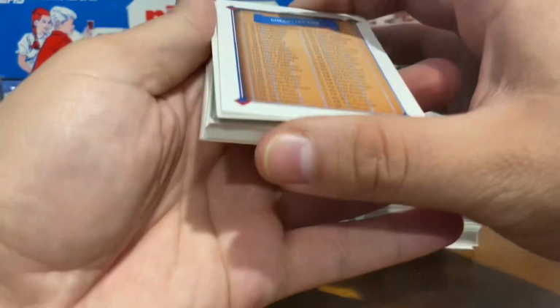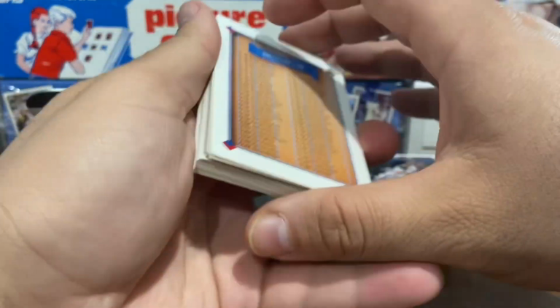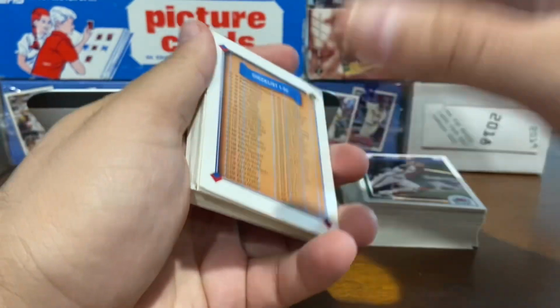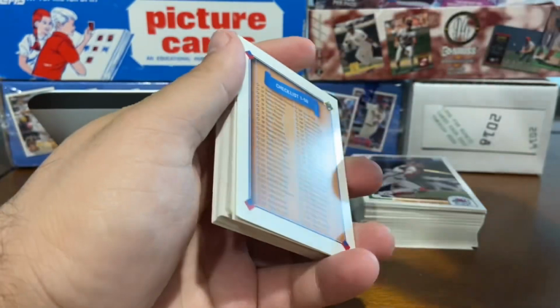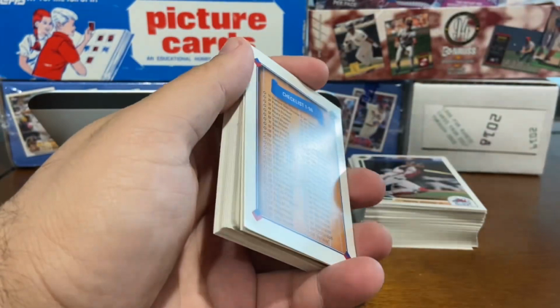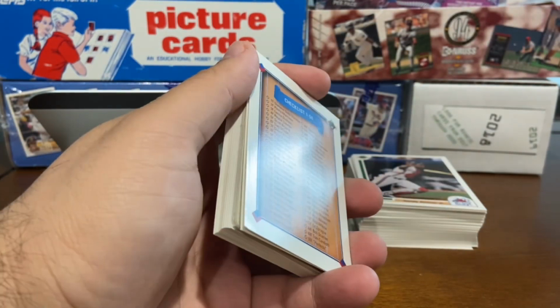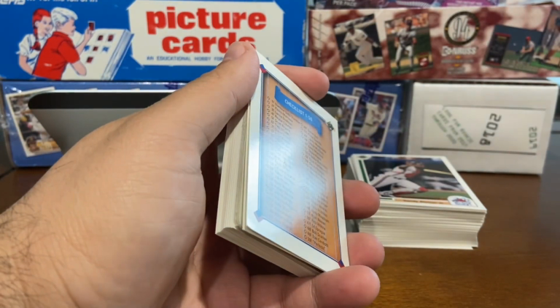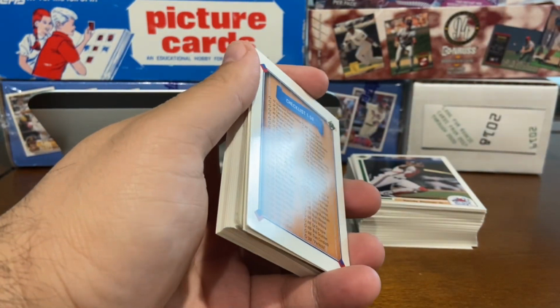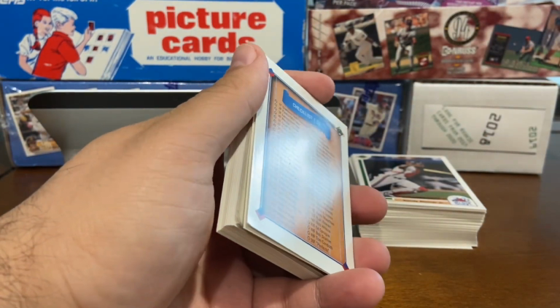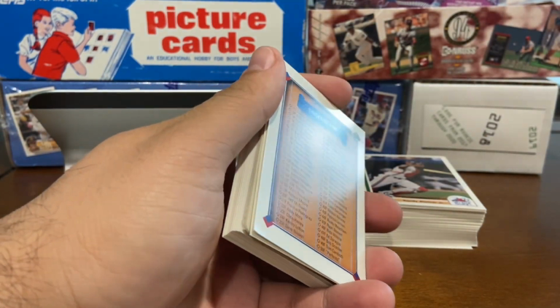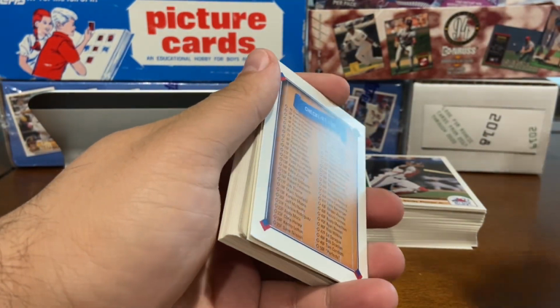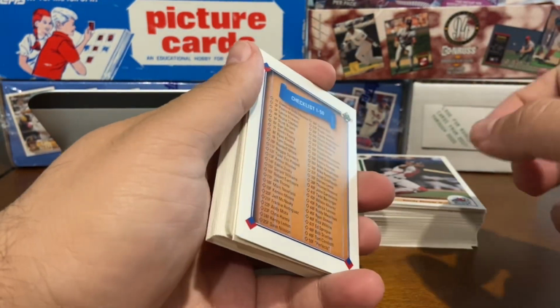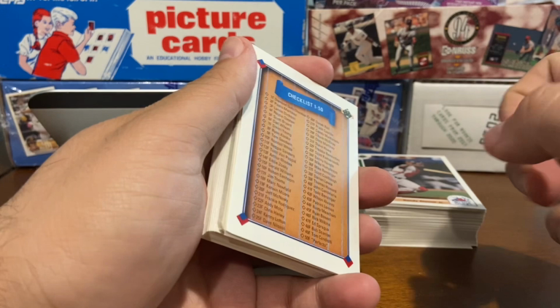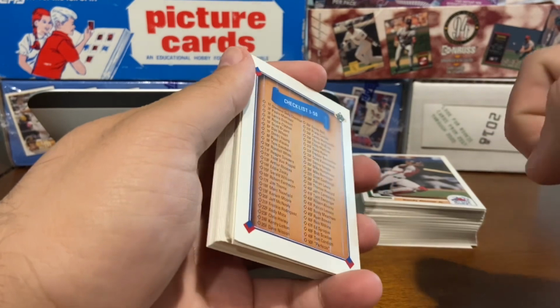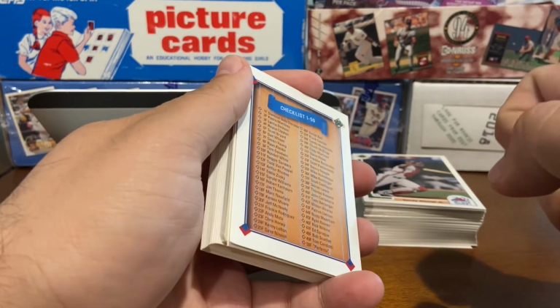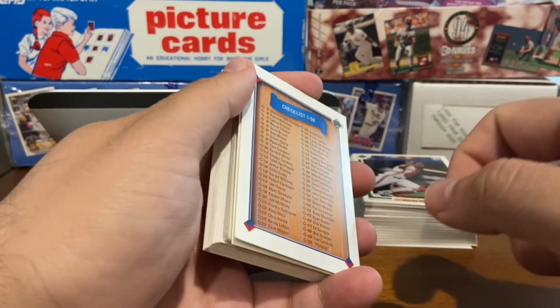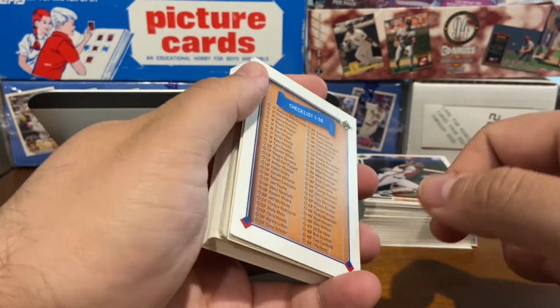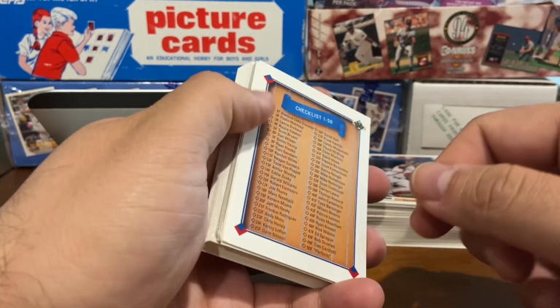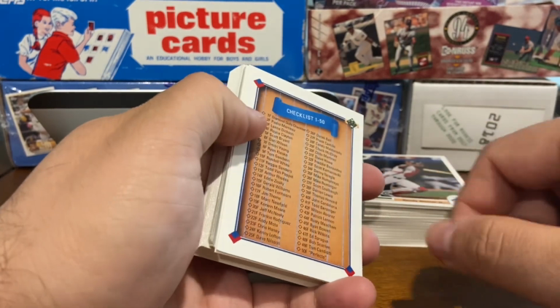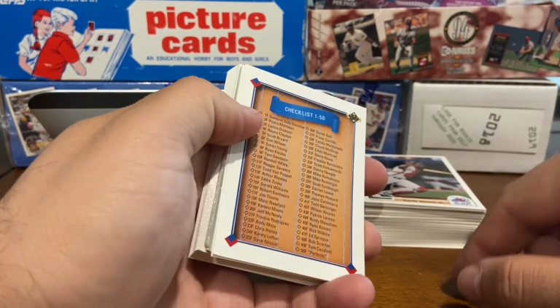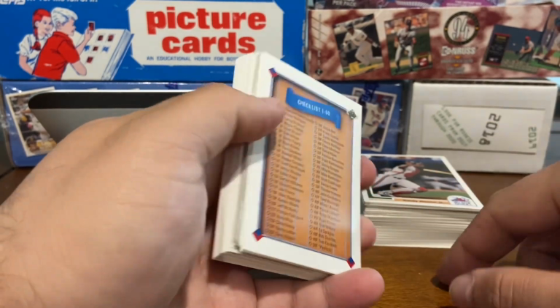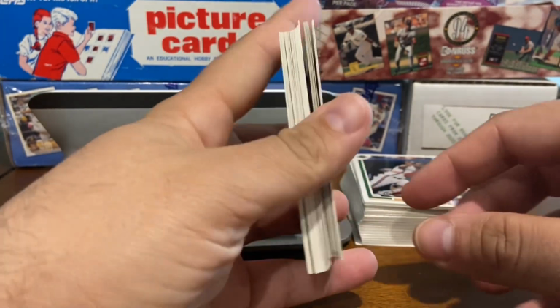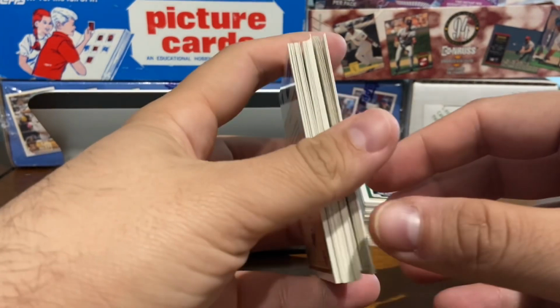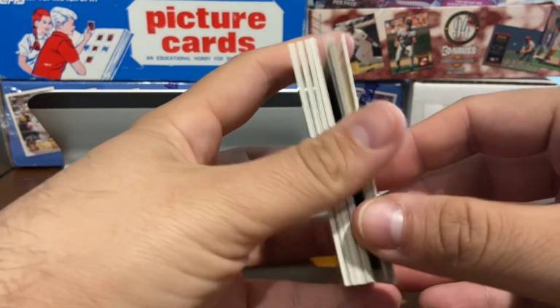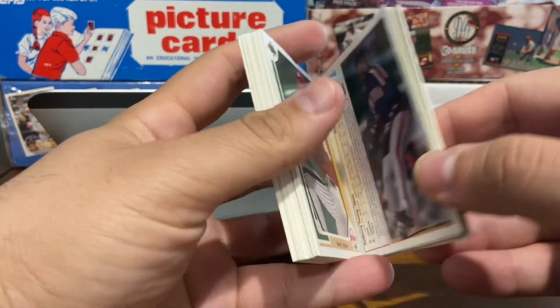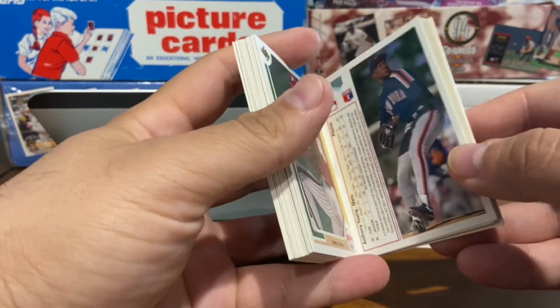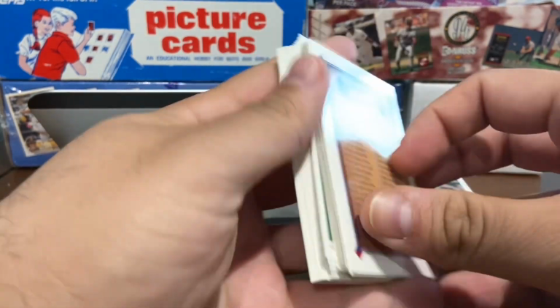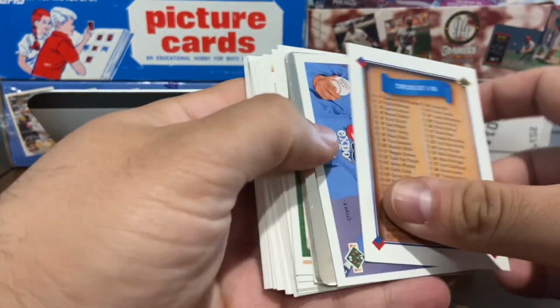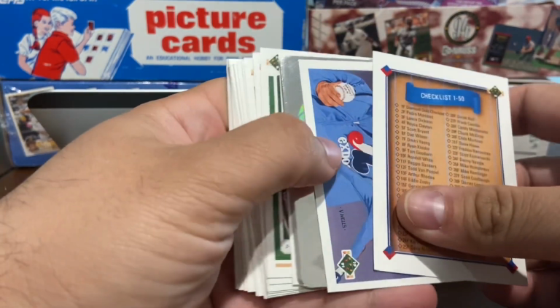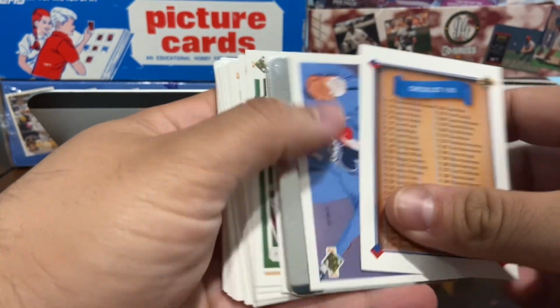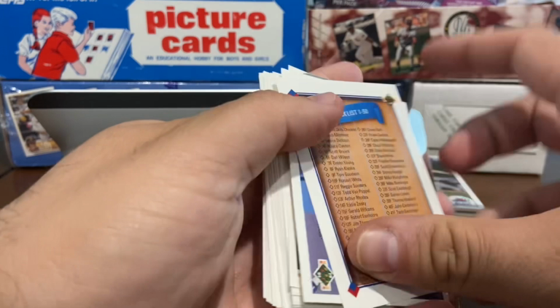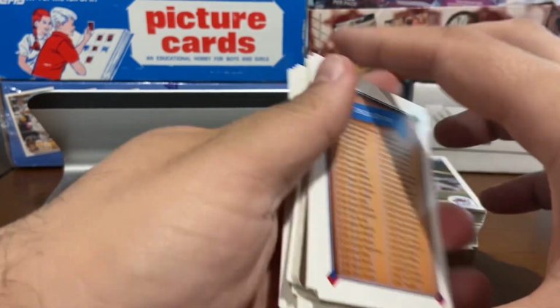There are also subsets in here: Diamond Skills cards depicting the best minor league prospects, and All-Star cards. There are also six hologram cards in here. So we're going to get right into this.